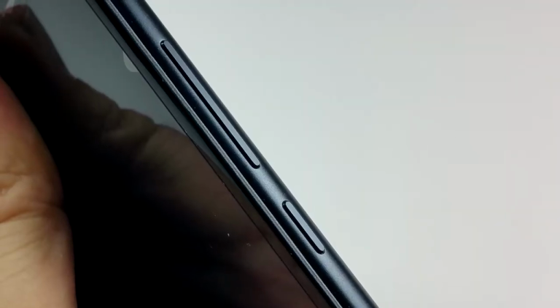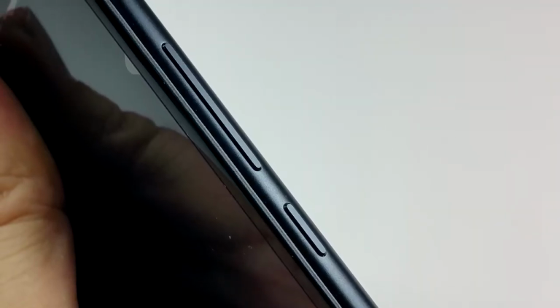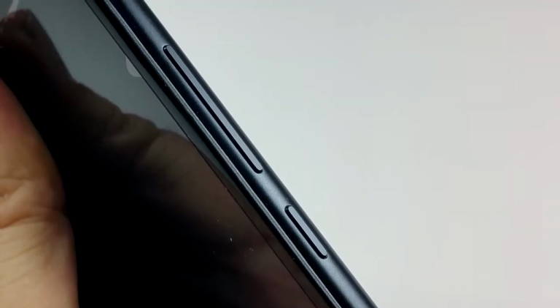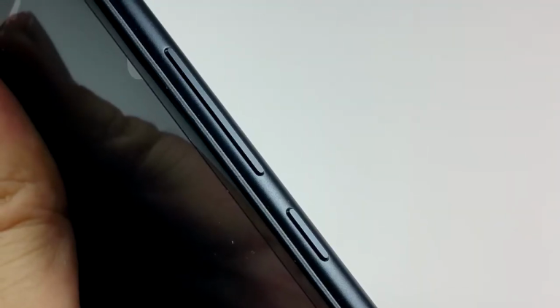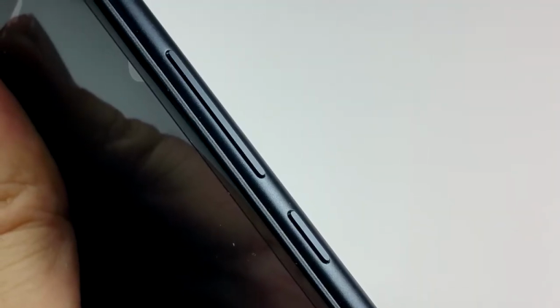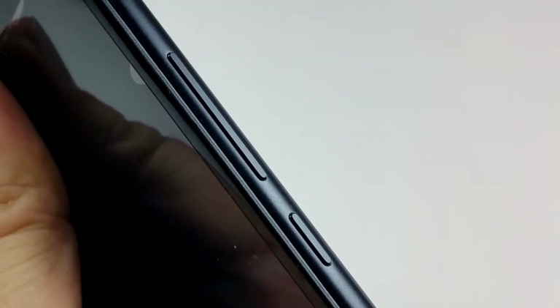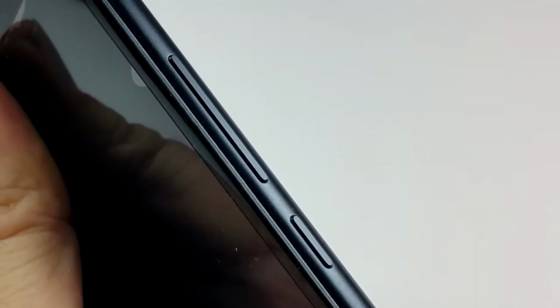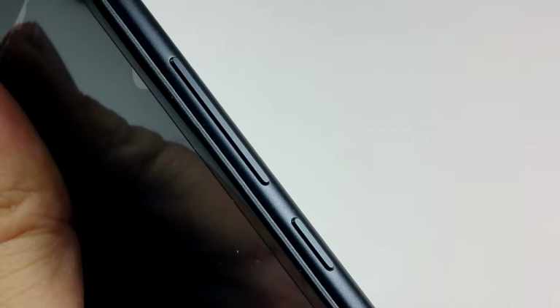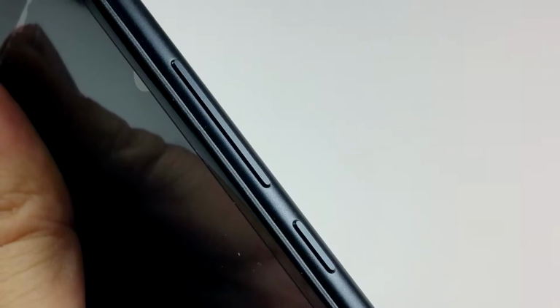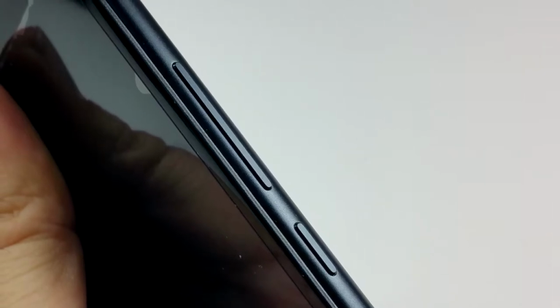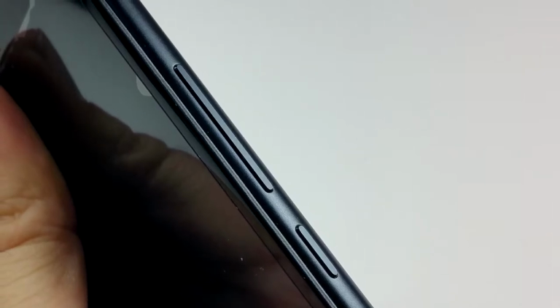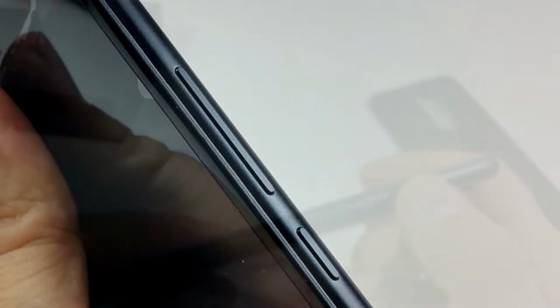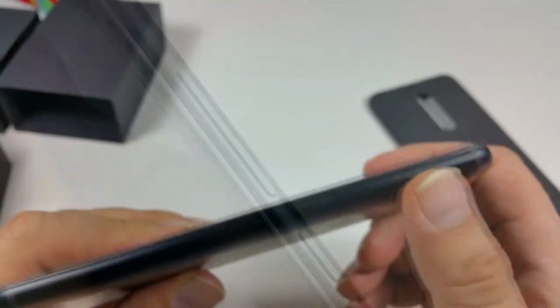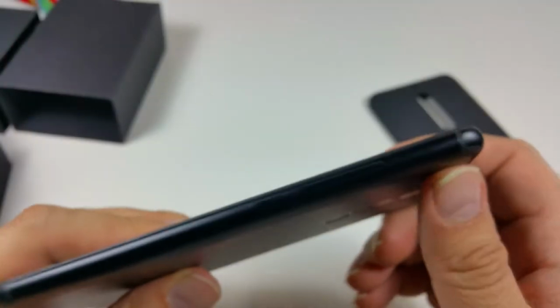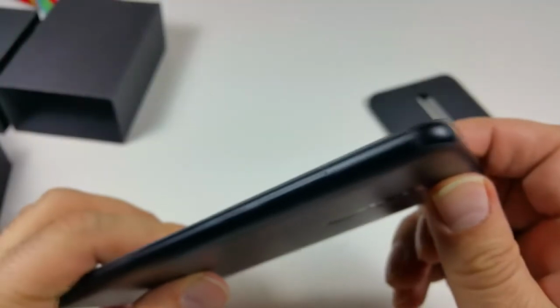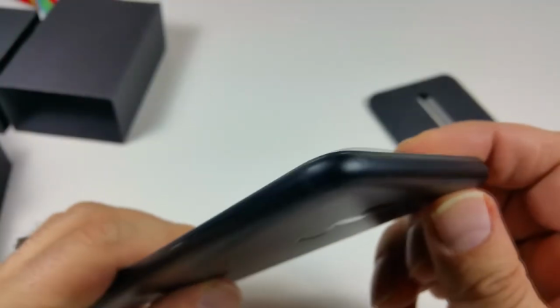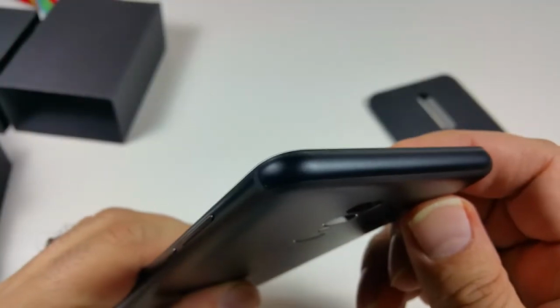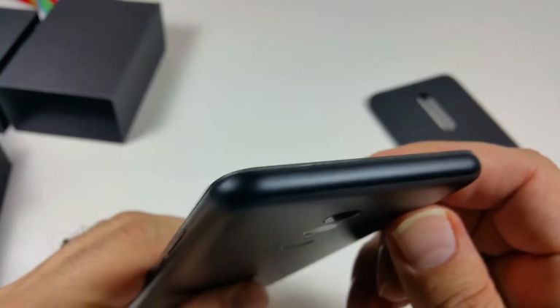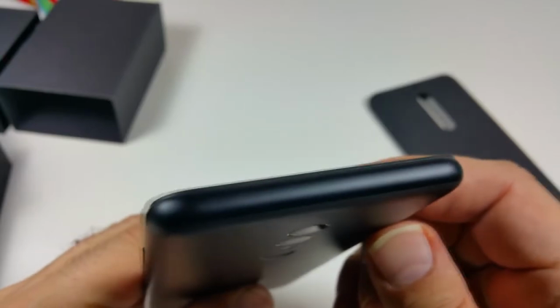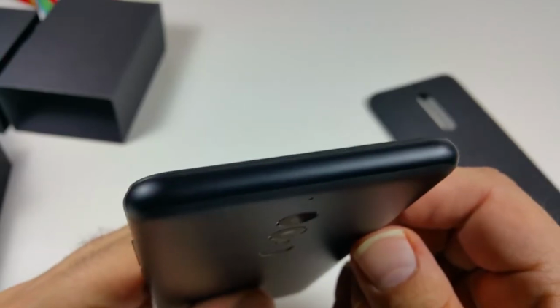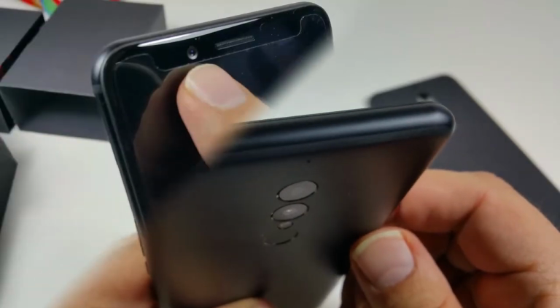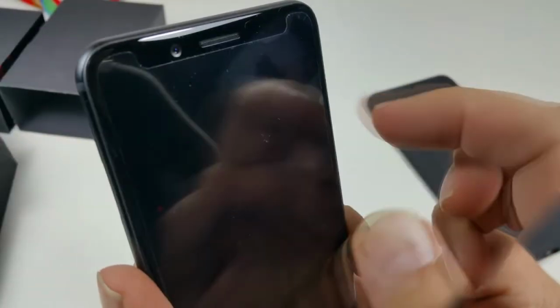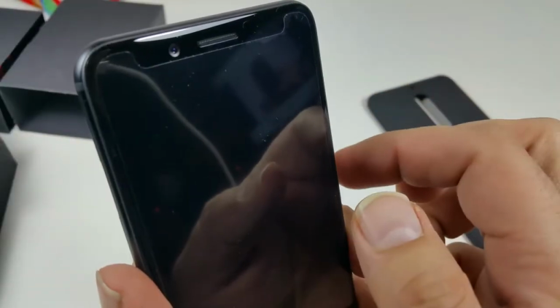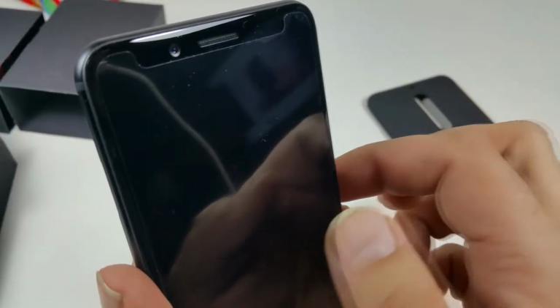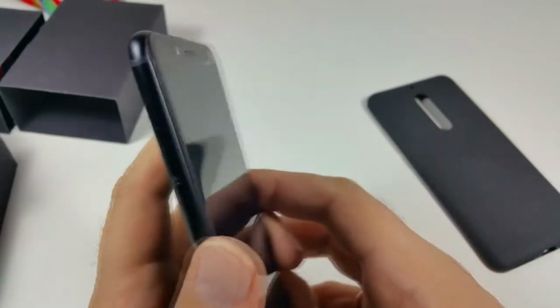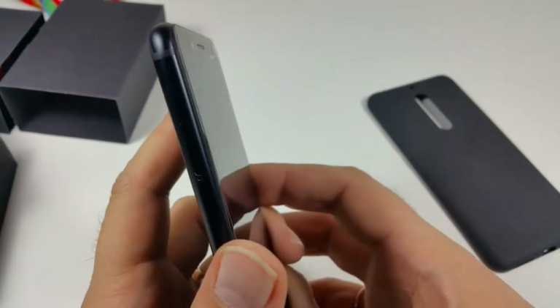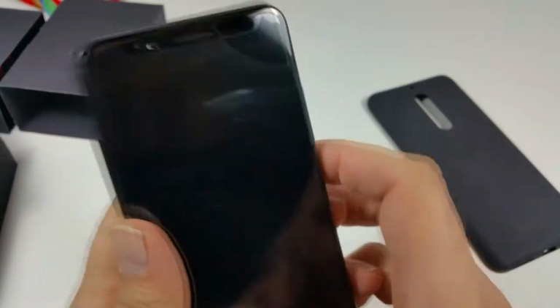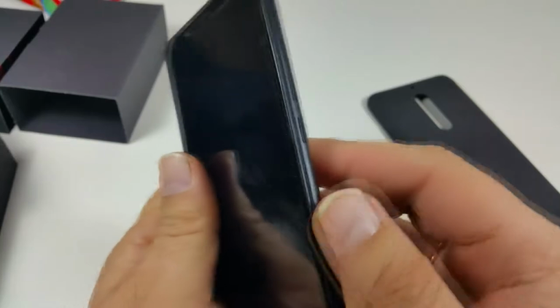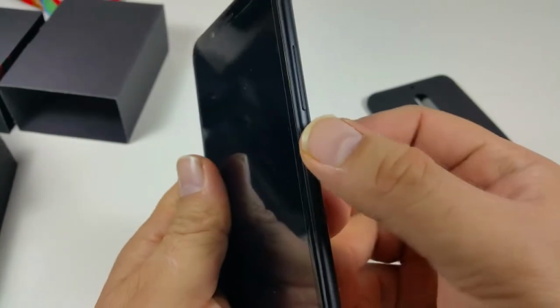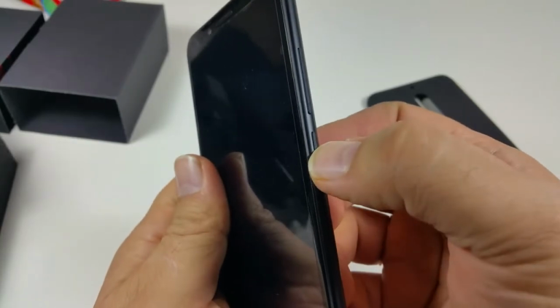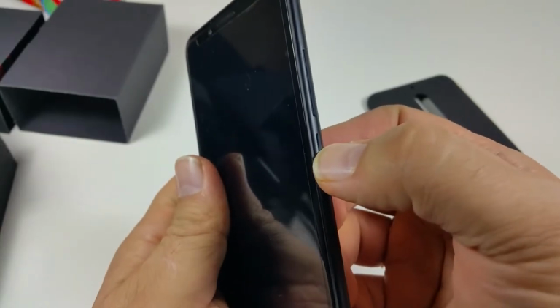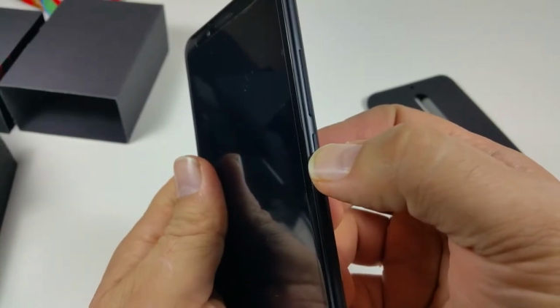The speaker is very loud. On the side you have the power button, and then volume down and volume up combined in one rocker — you can't feel any bump between them. The top of the phone has nothing on it.